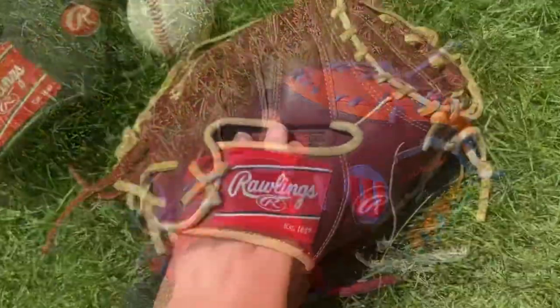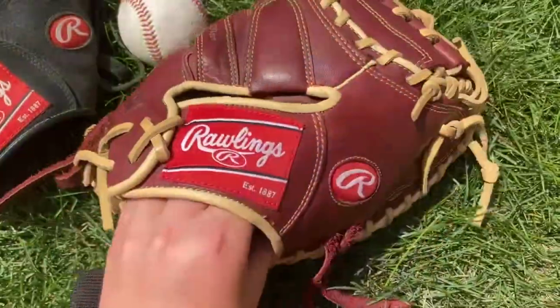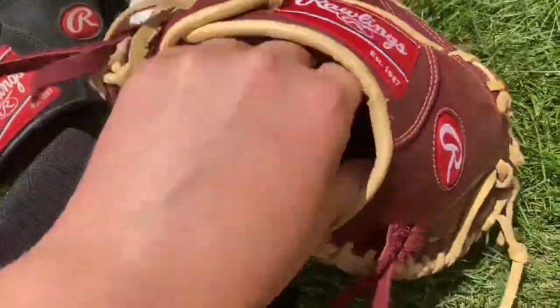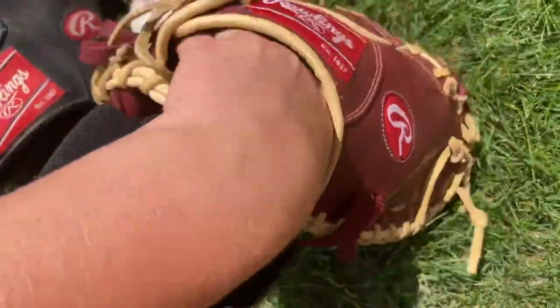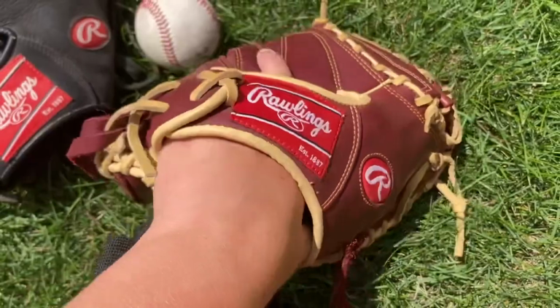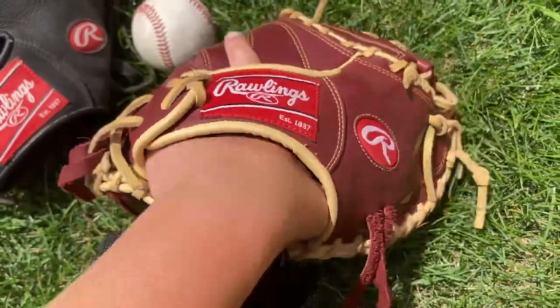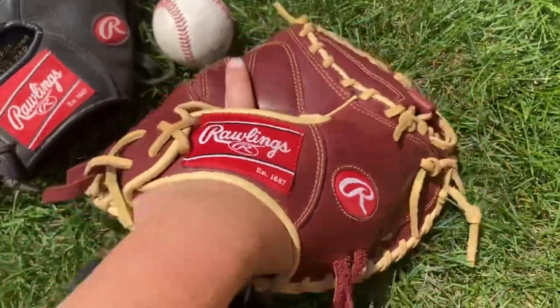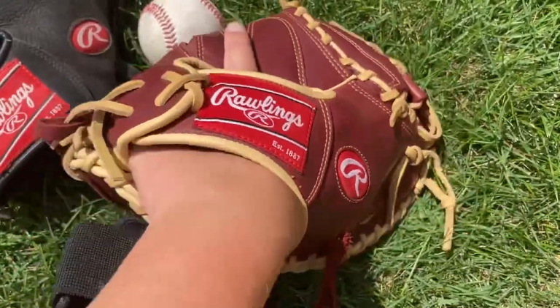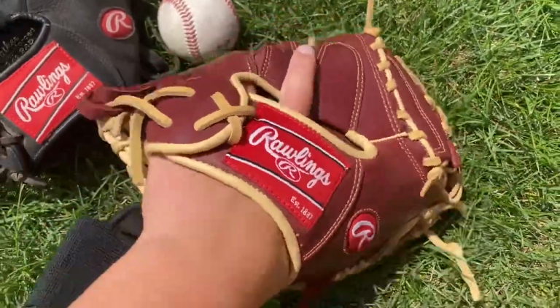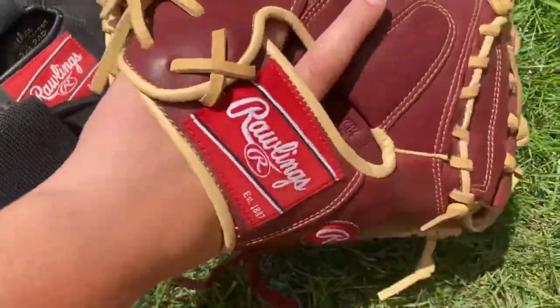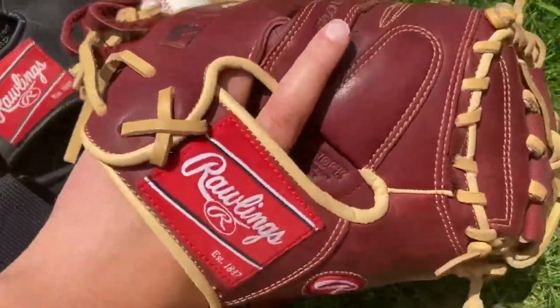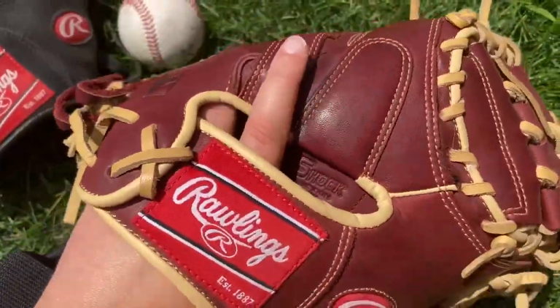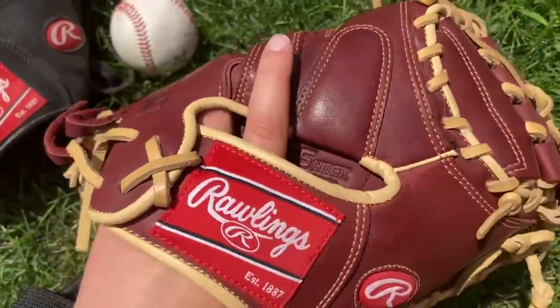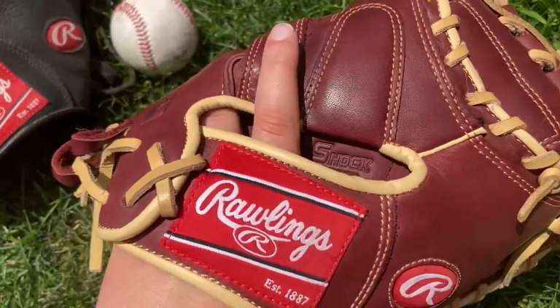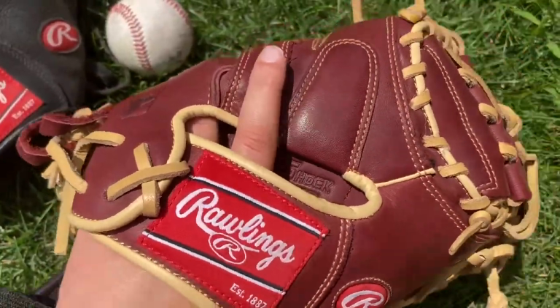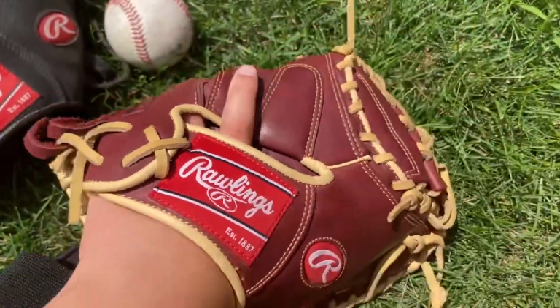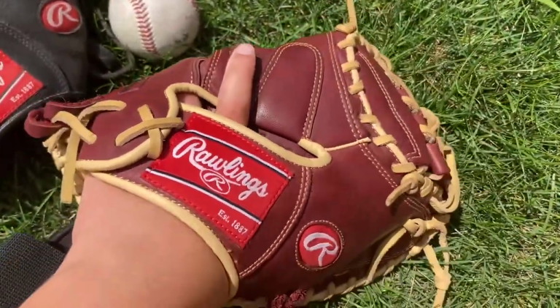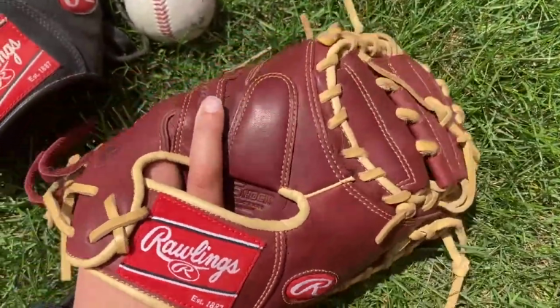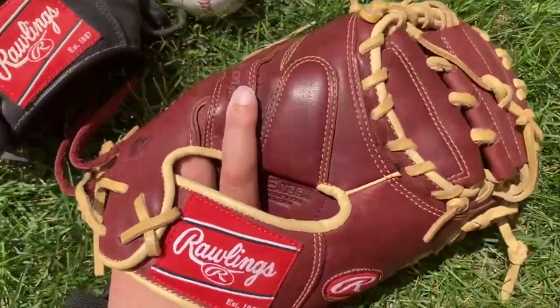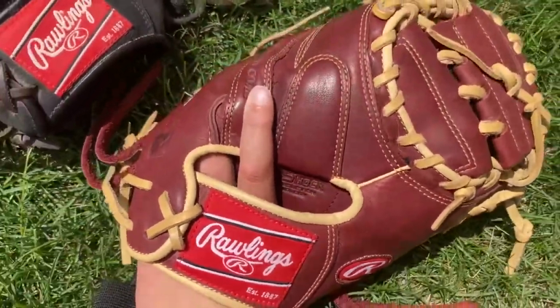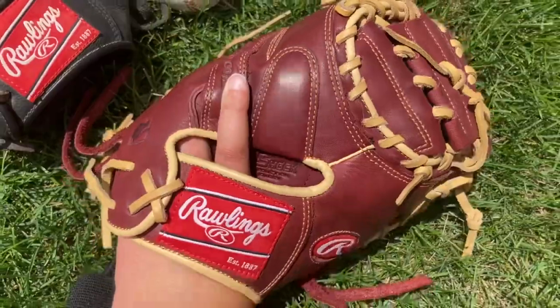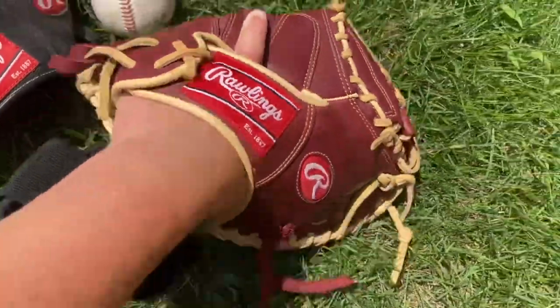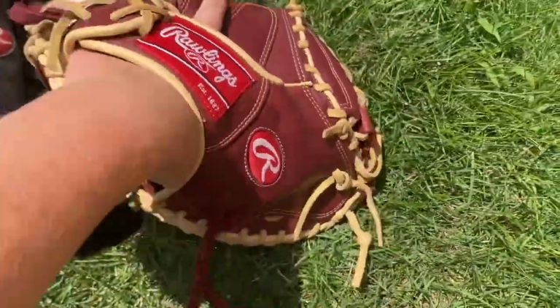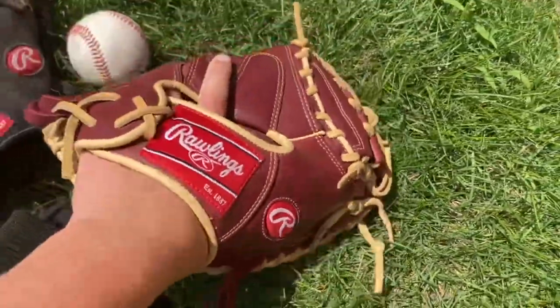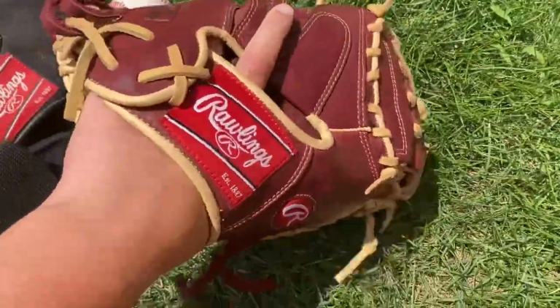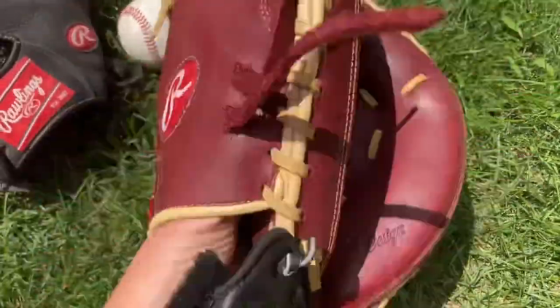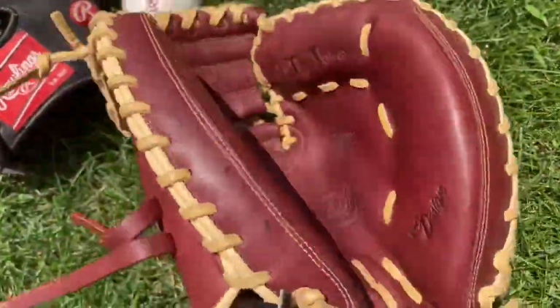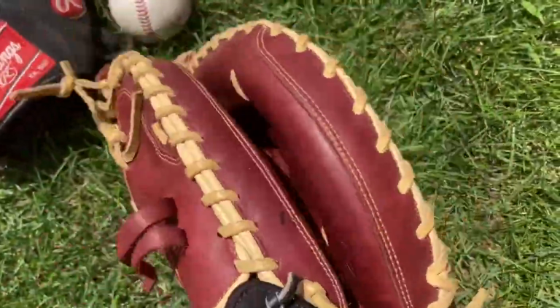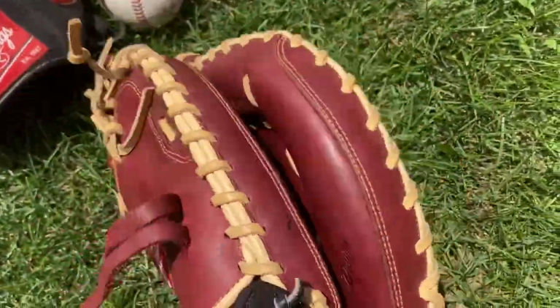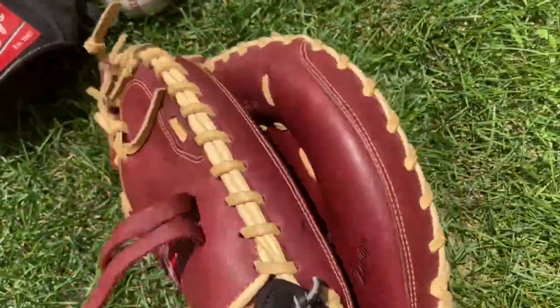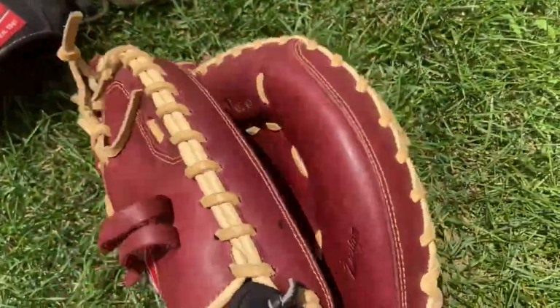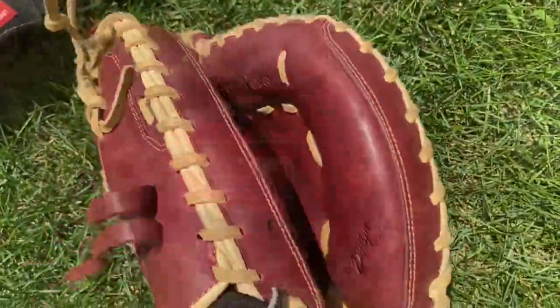Then we have middle tier options sort of like the Sandlot series here. It's a little bit on the lower side, but Gold Glove Elite, Sandlot — all these gloves are going to be pretty decent.